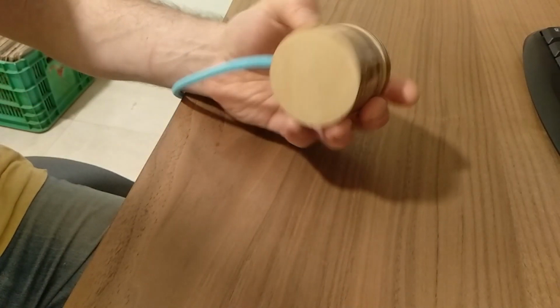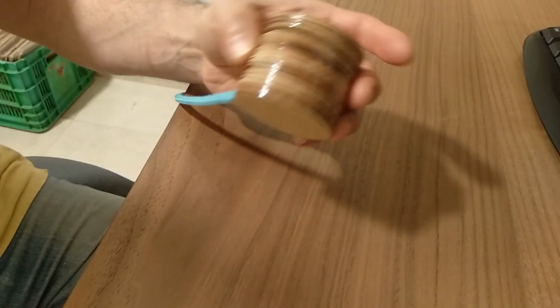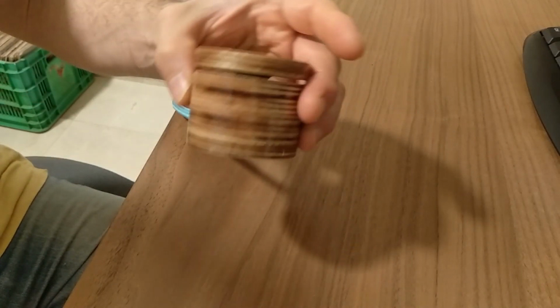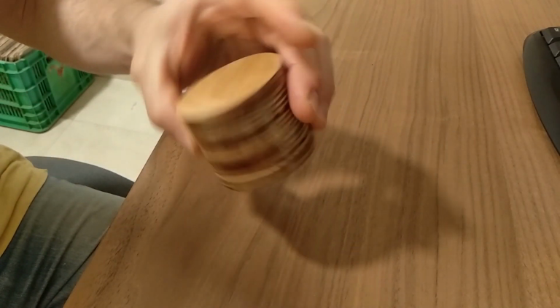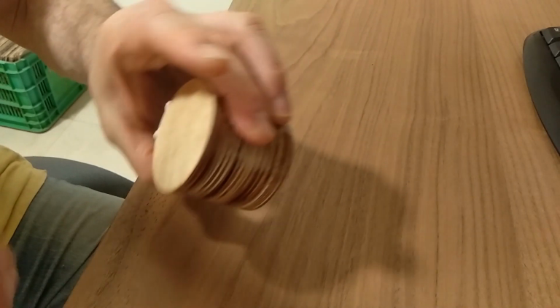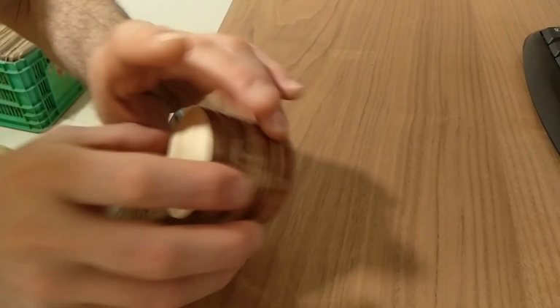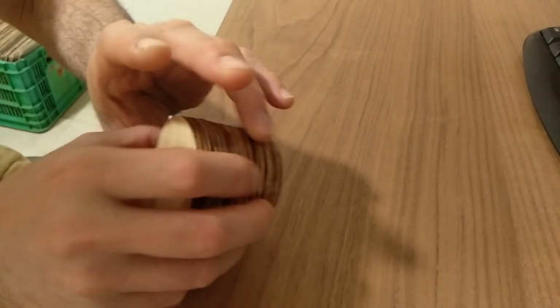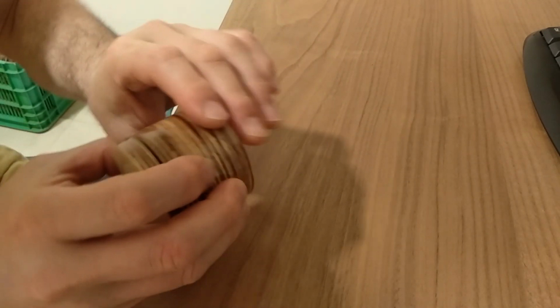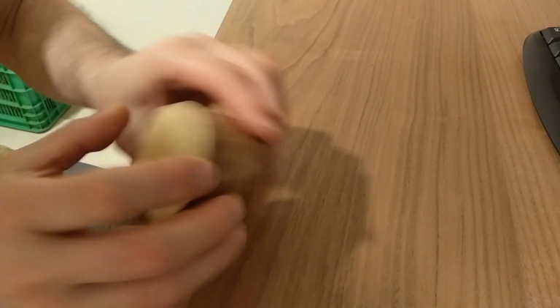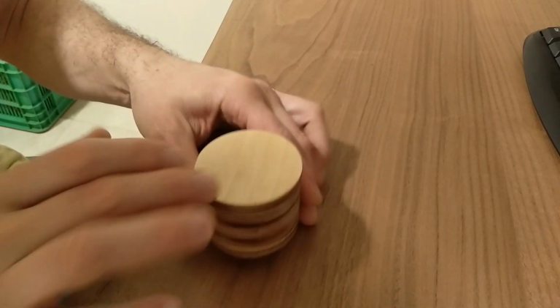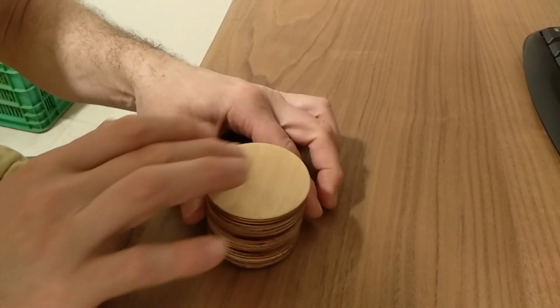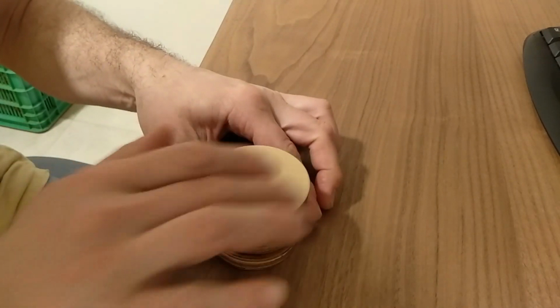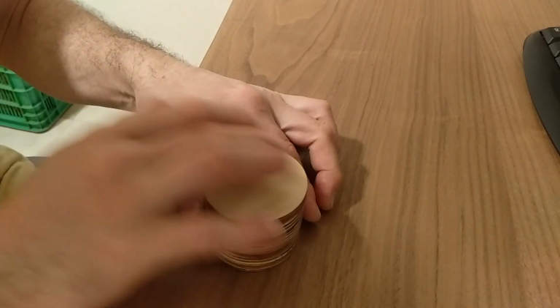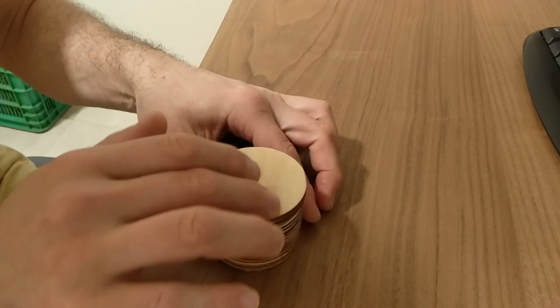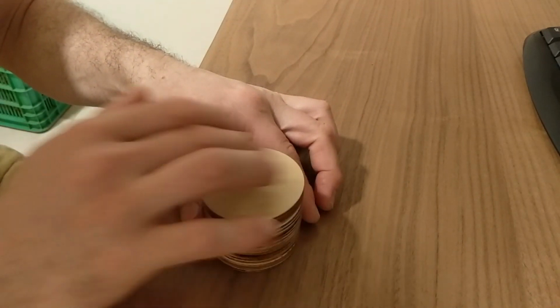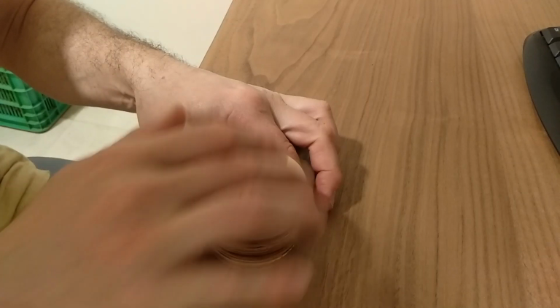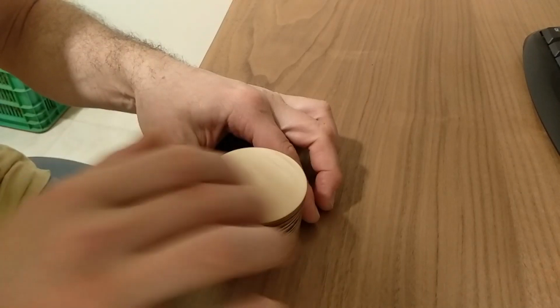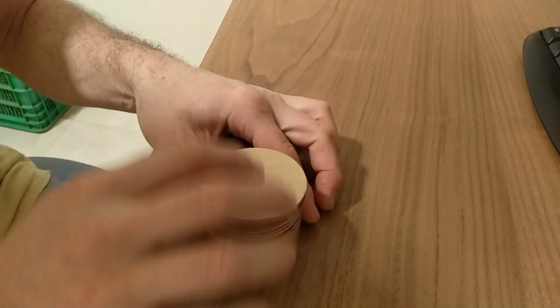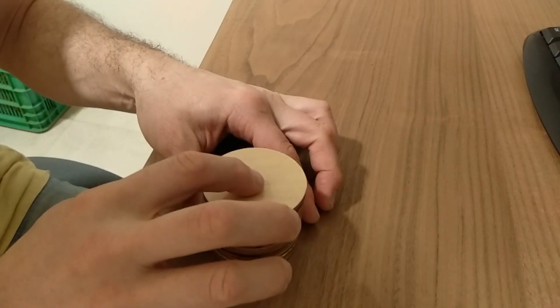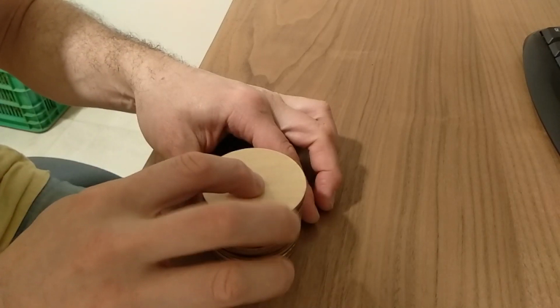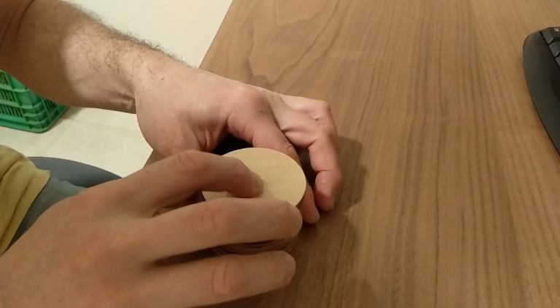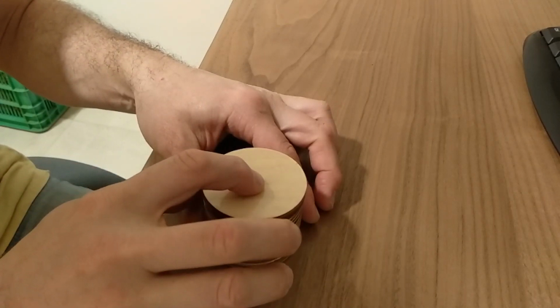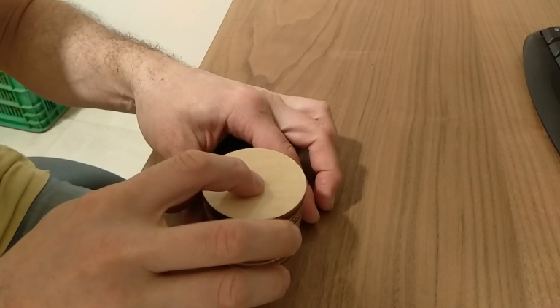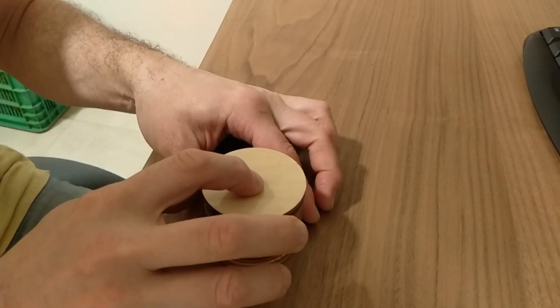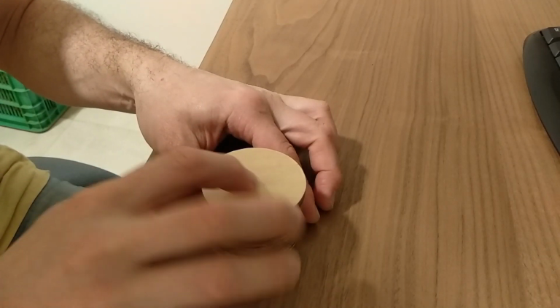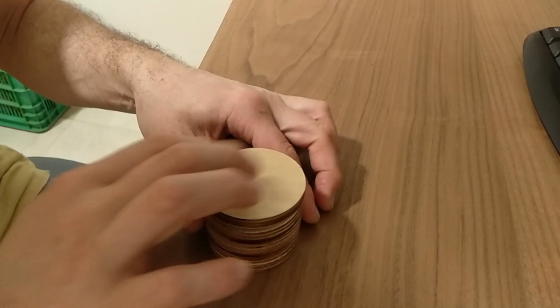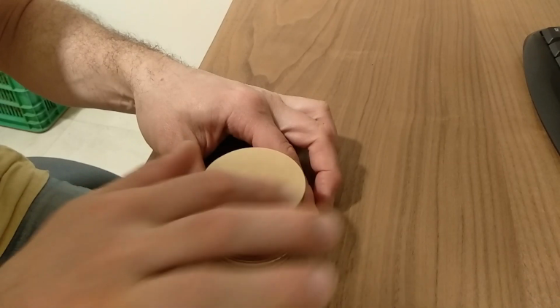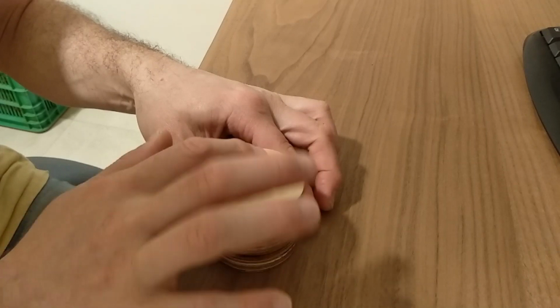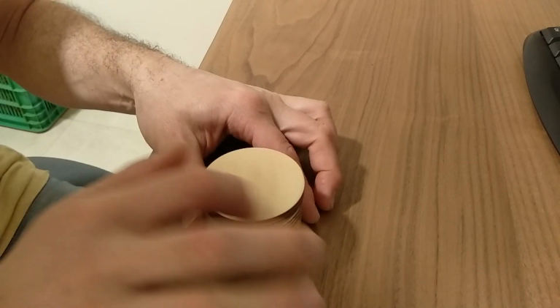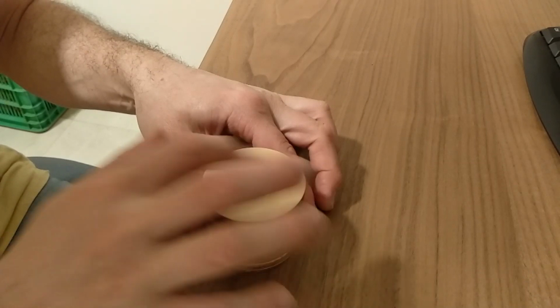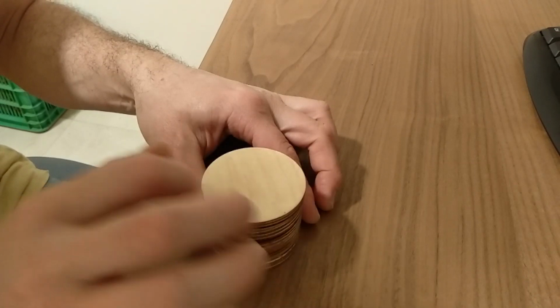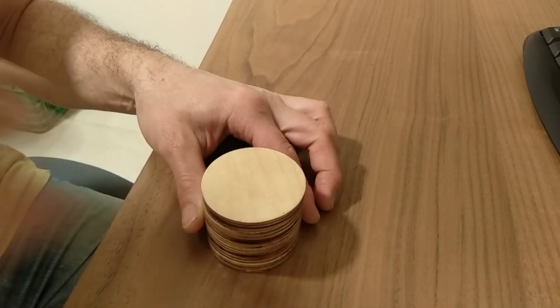Here's a better view of the knob, now on the top side of the table. I kept the same plywood aesthetics for the knob as for the triangles. You can see how it rotates and the button can be pushed.